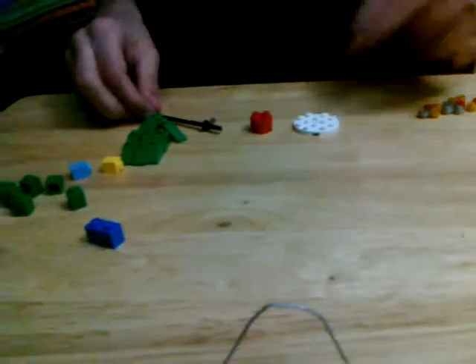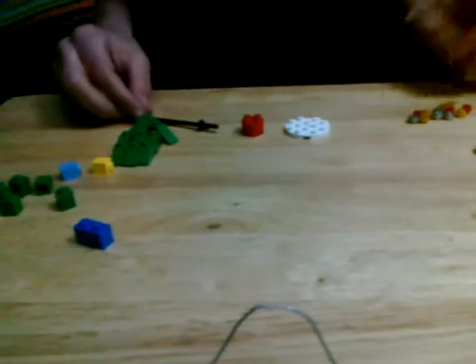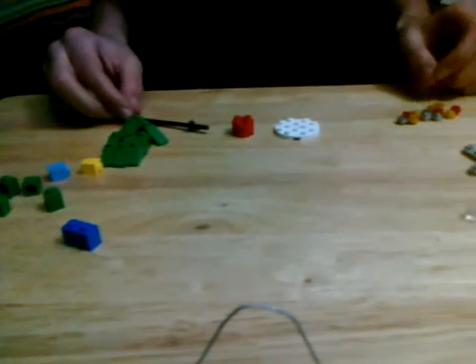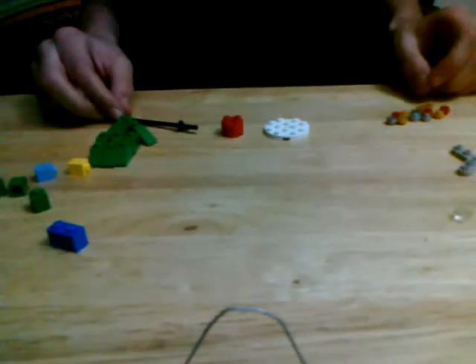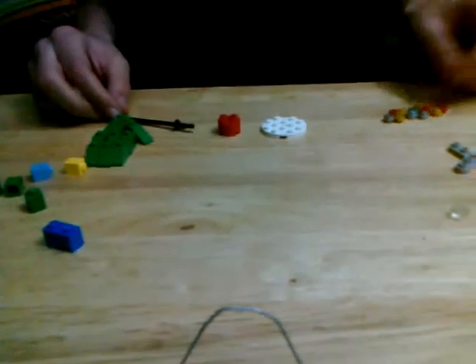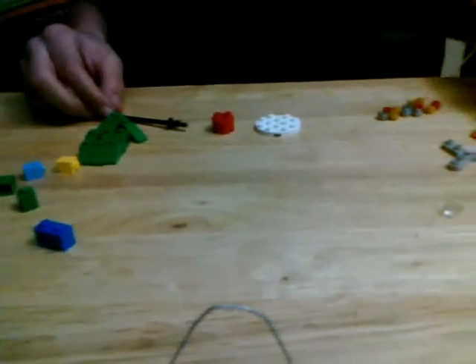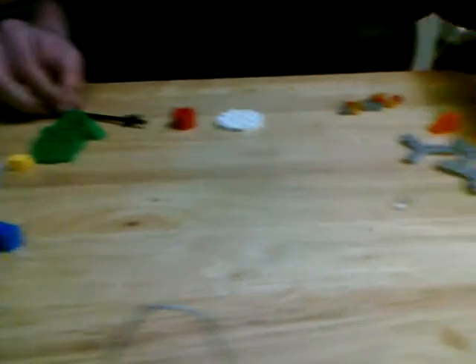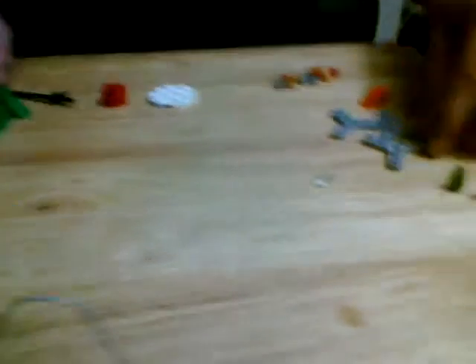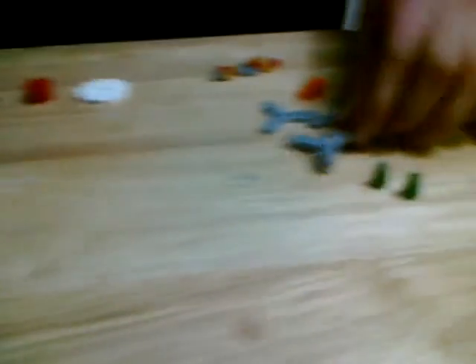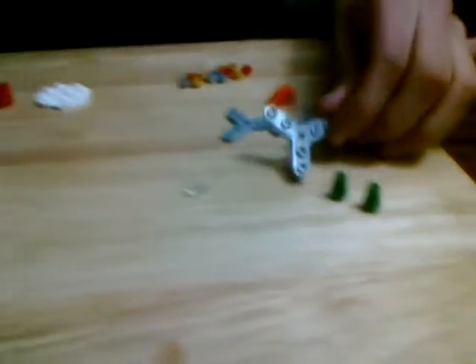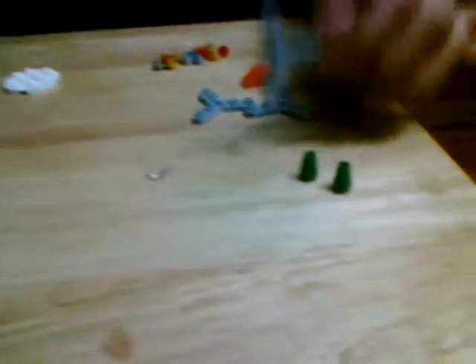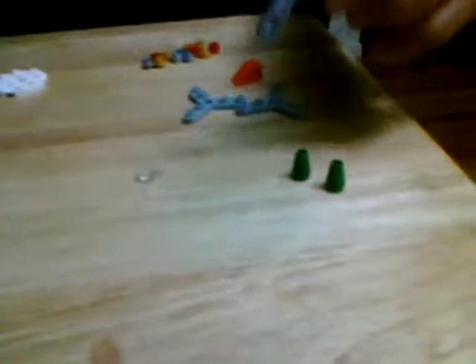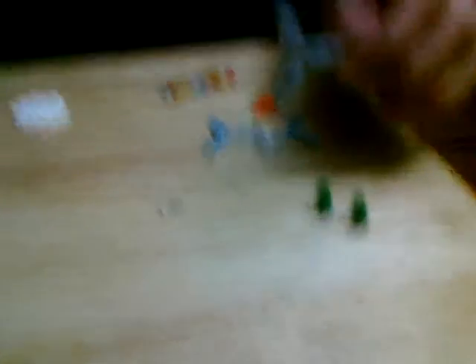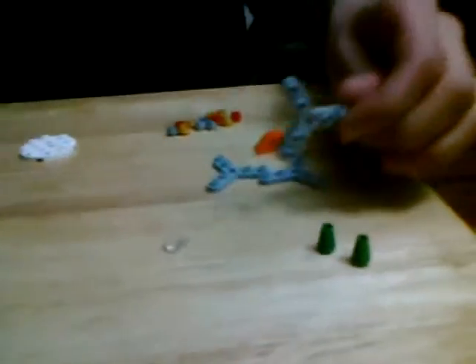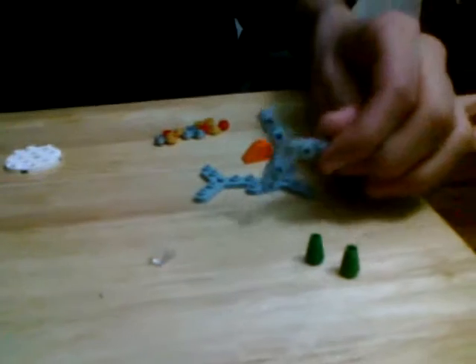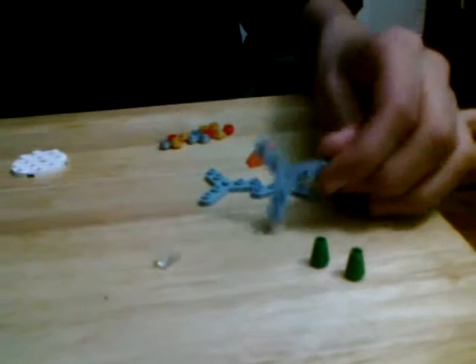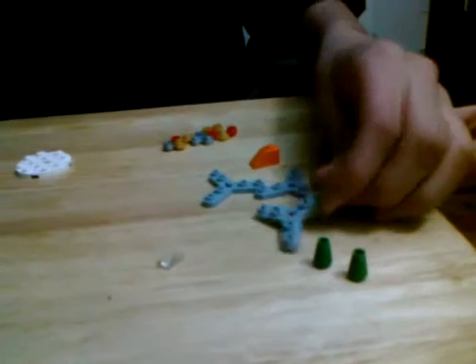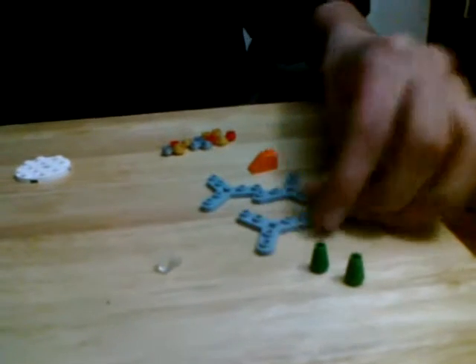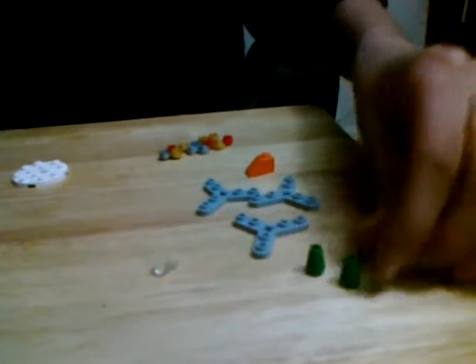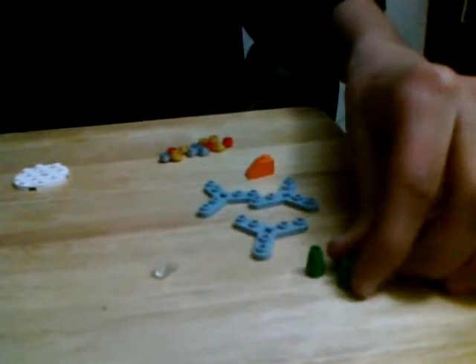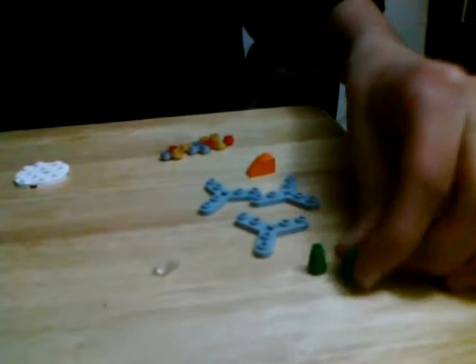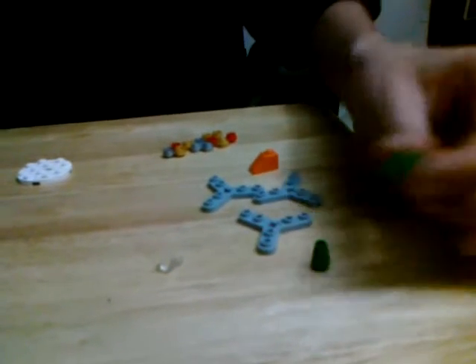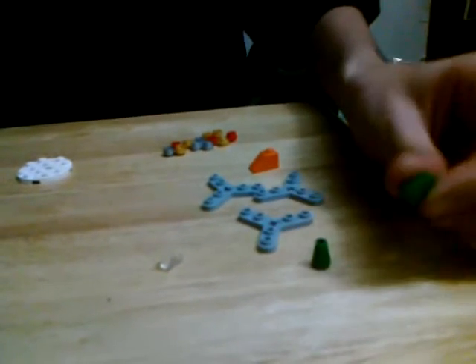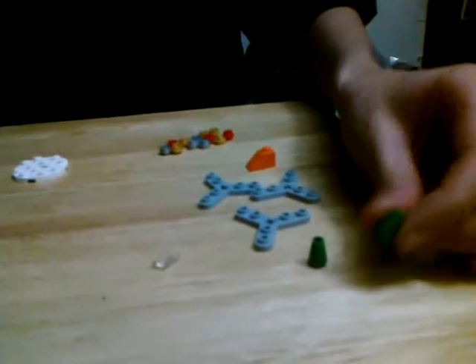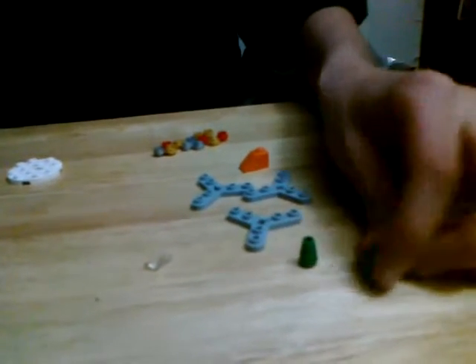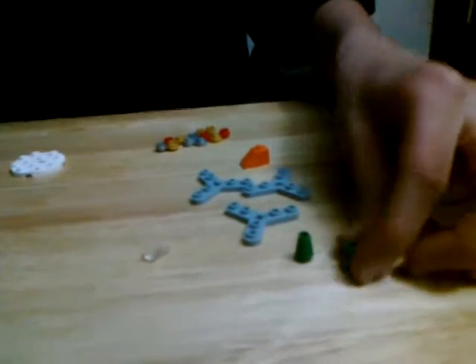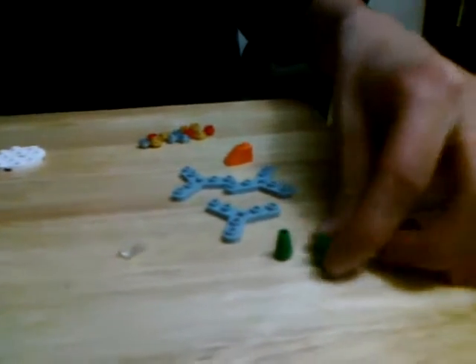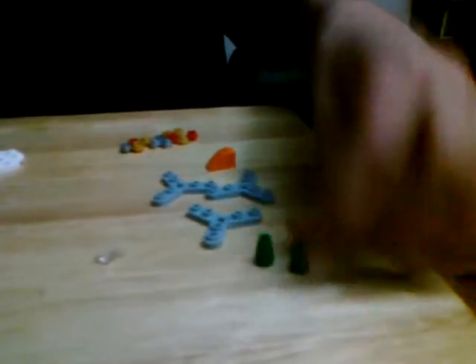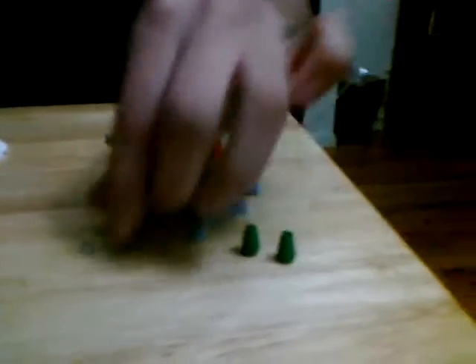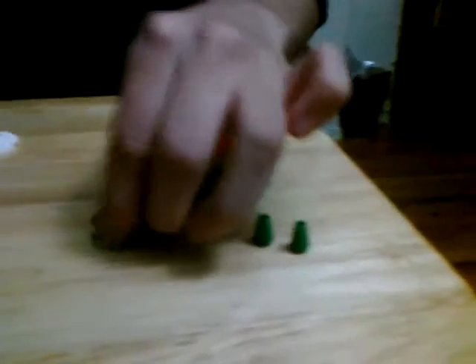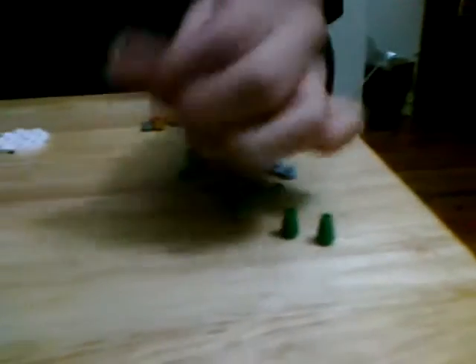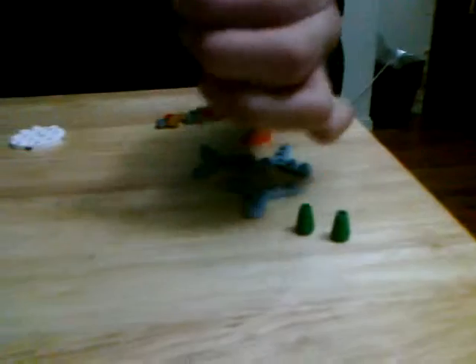These are the parts you are going to need. You are going to need four of these, two cones, and one diamond.